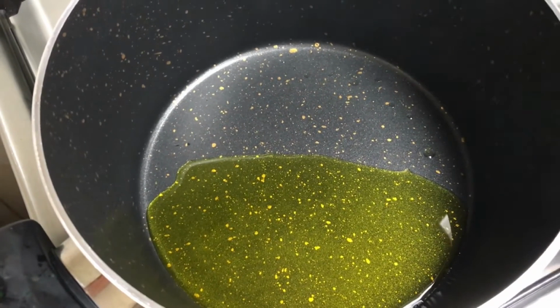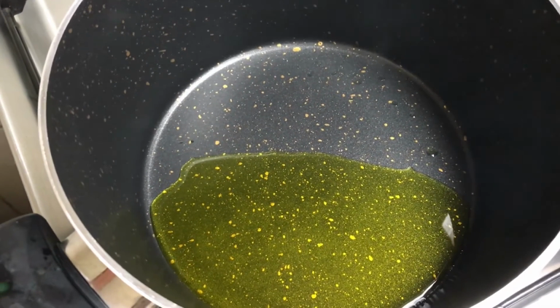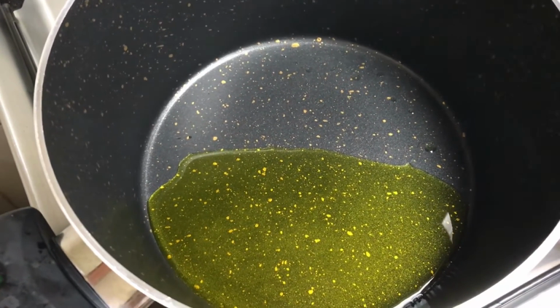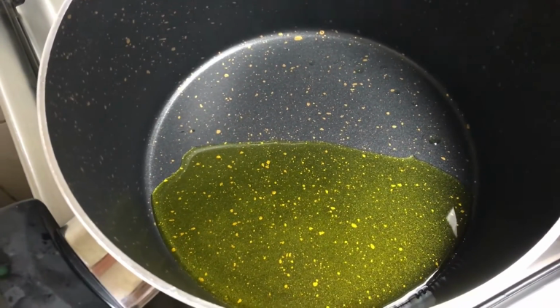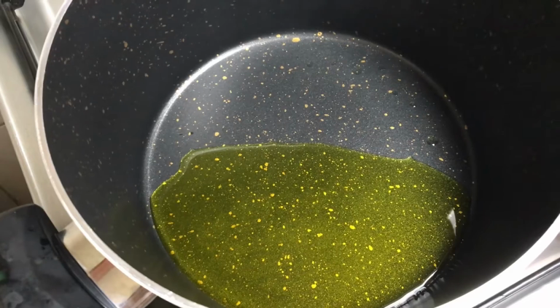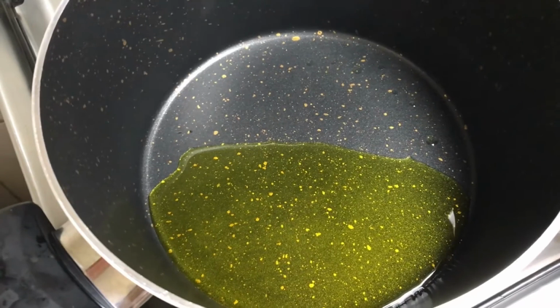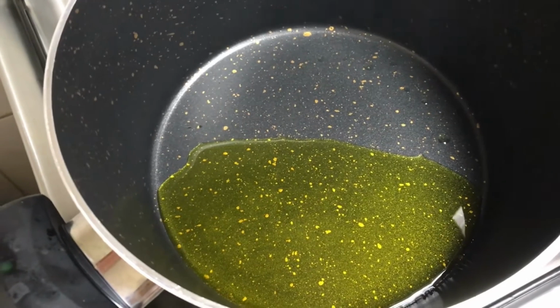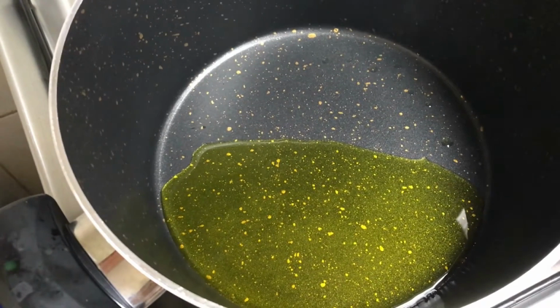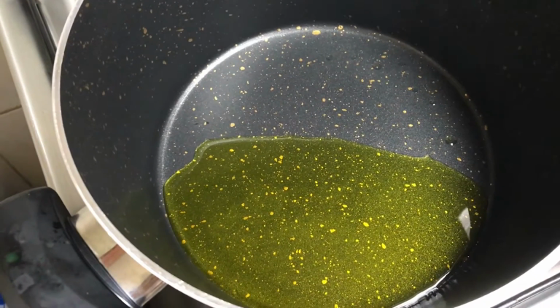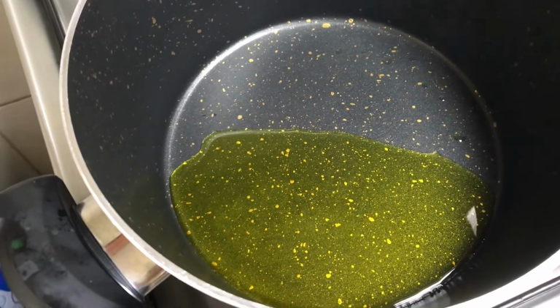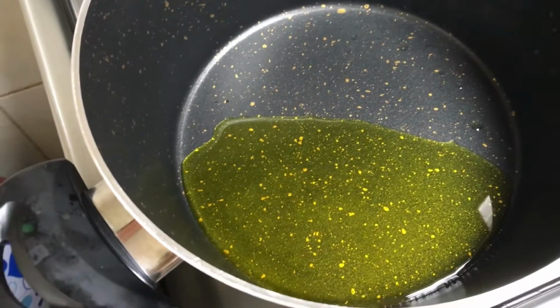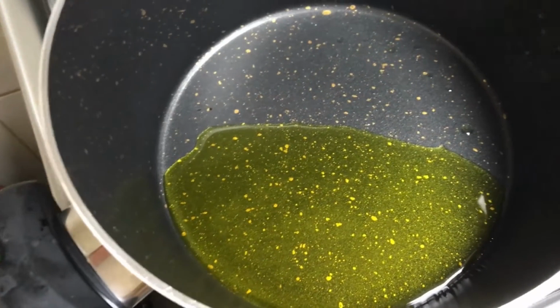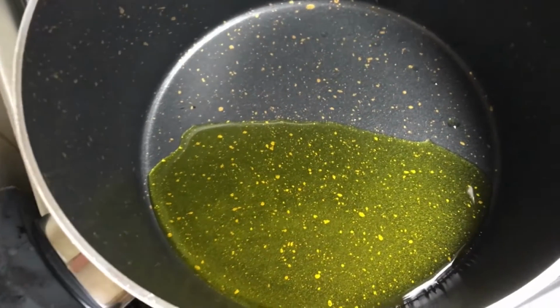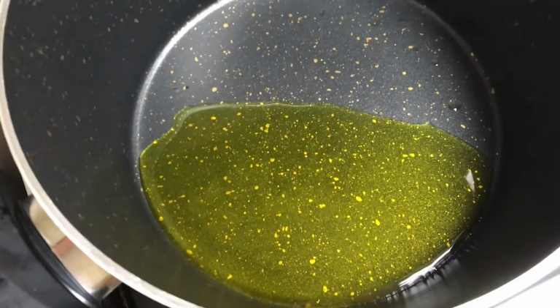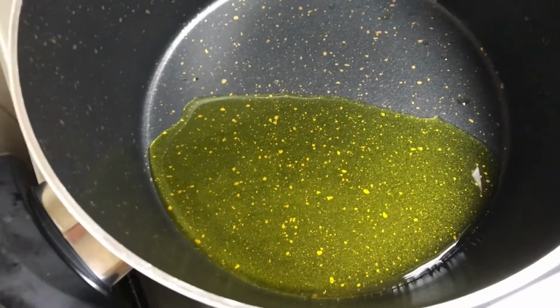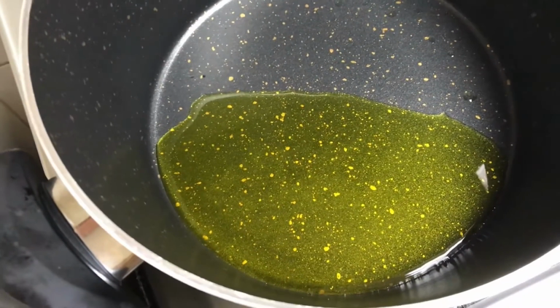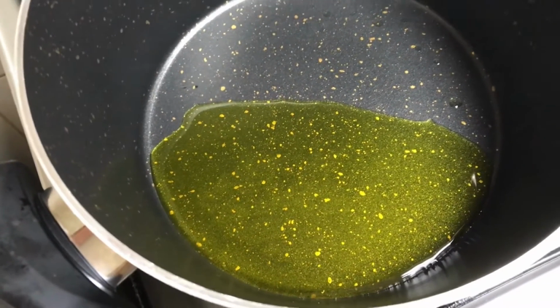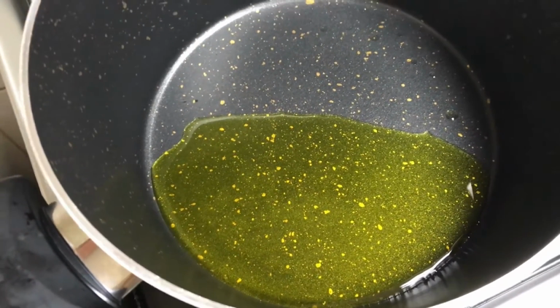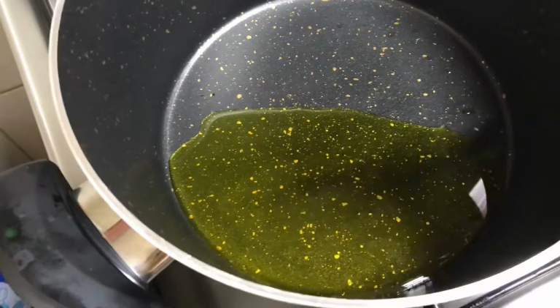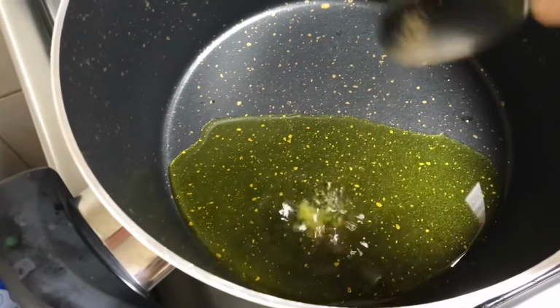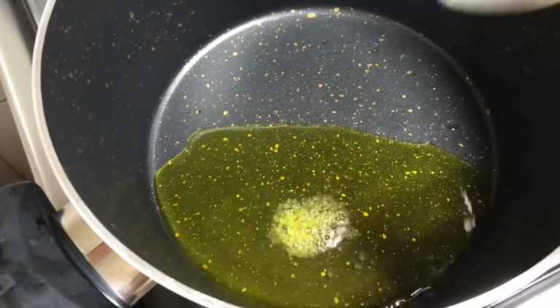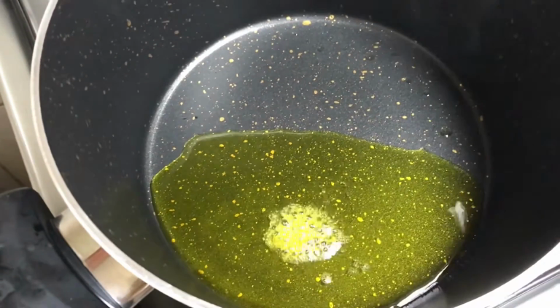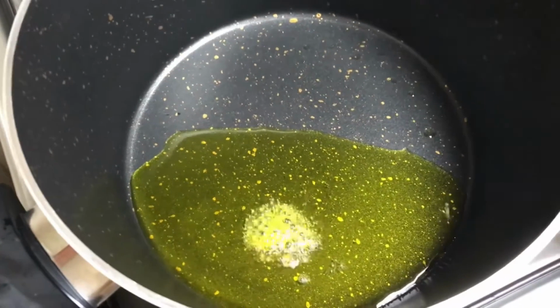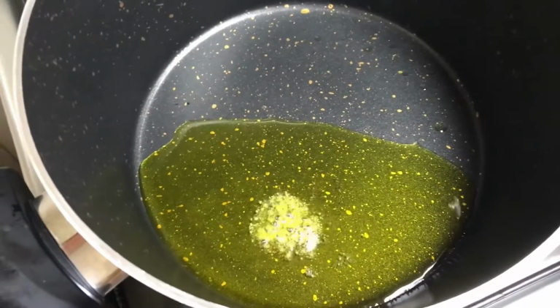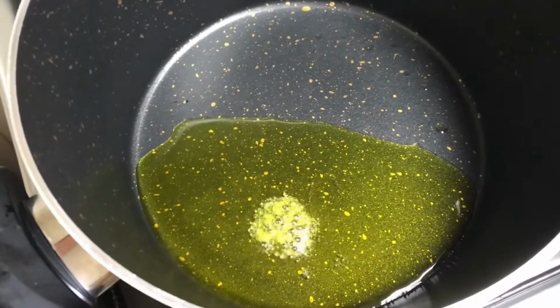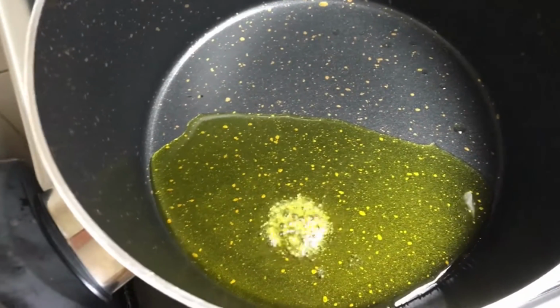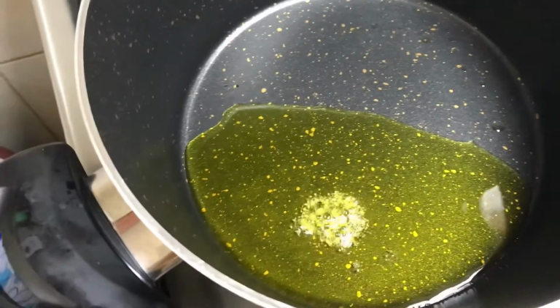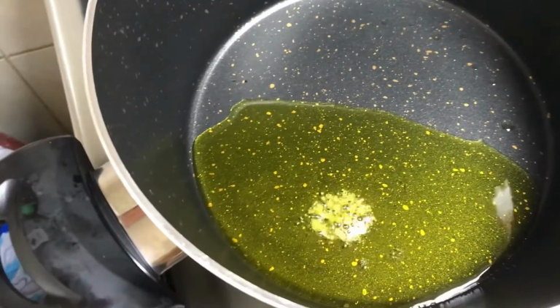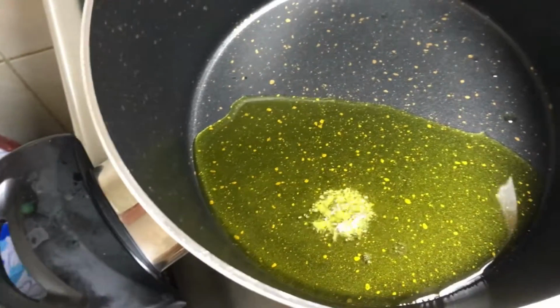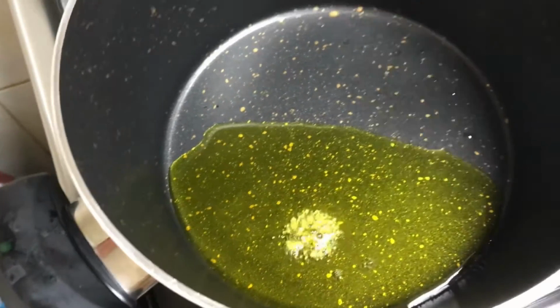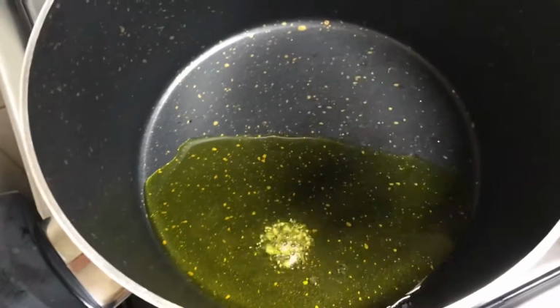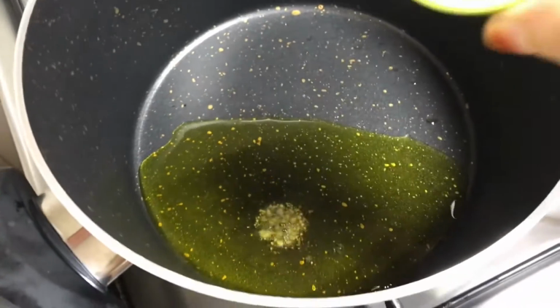I have 4–5 tablespoons of mustard oil. The taste of mustard oil is the best. First, we will add a pinch of hing, then add the garlic.